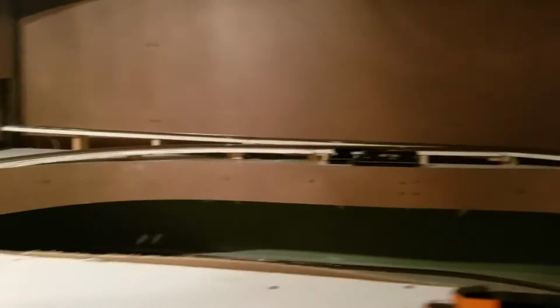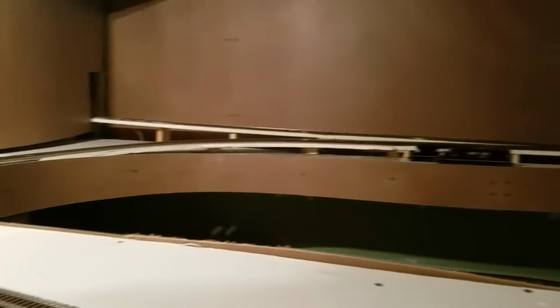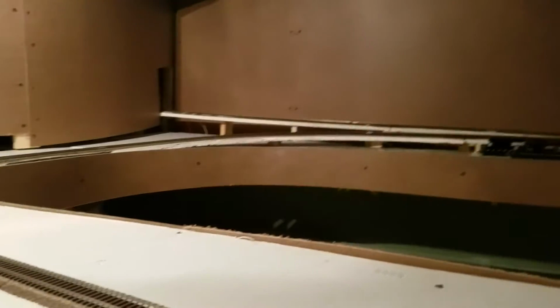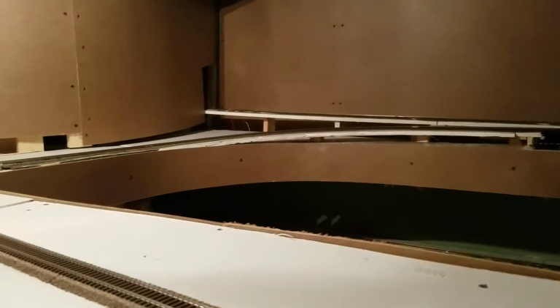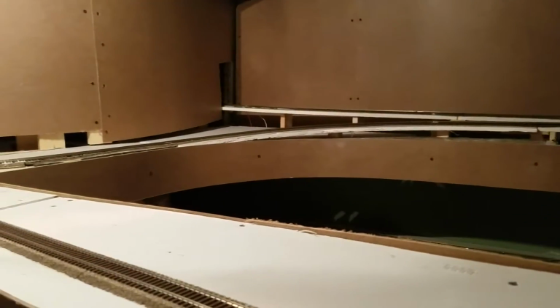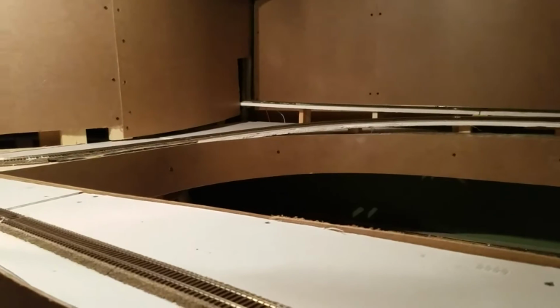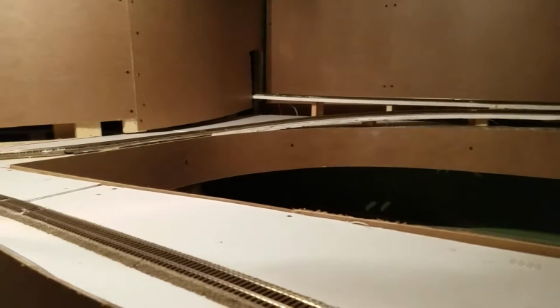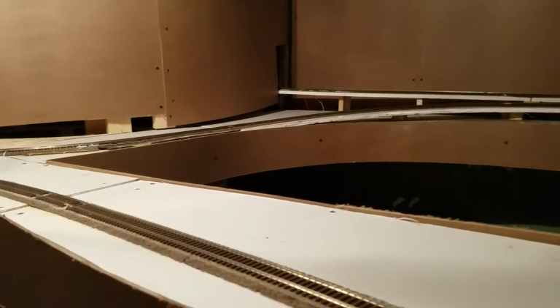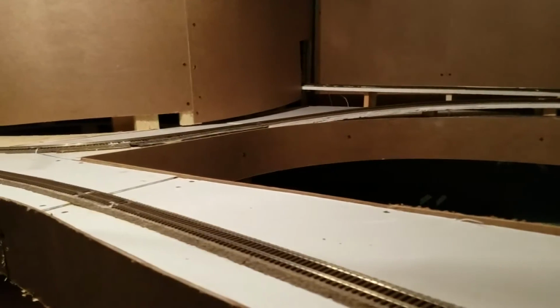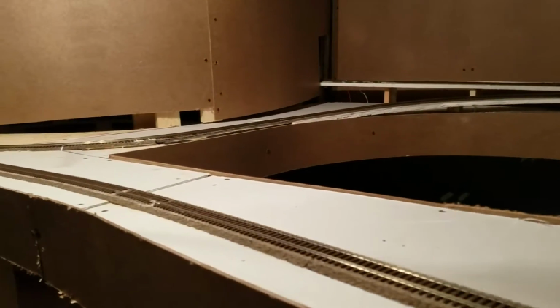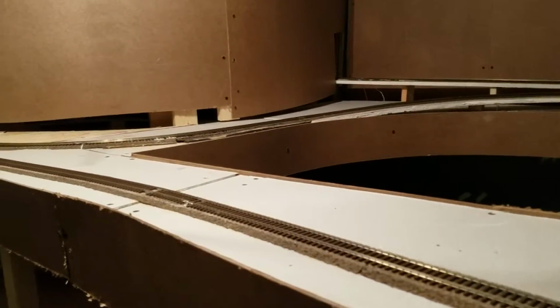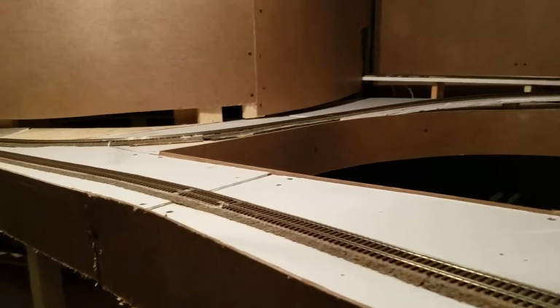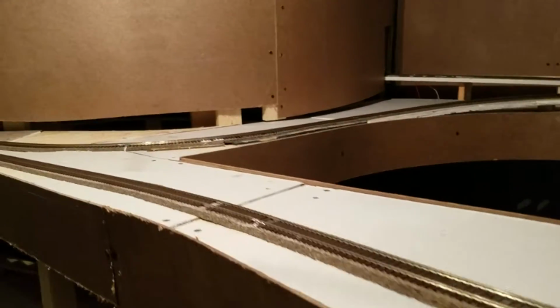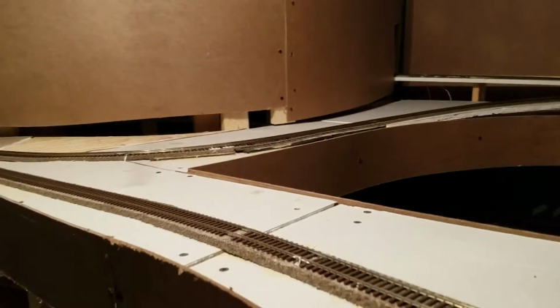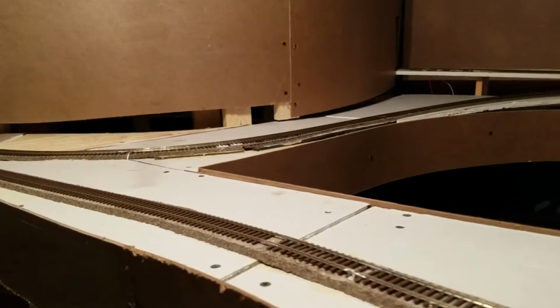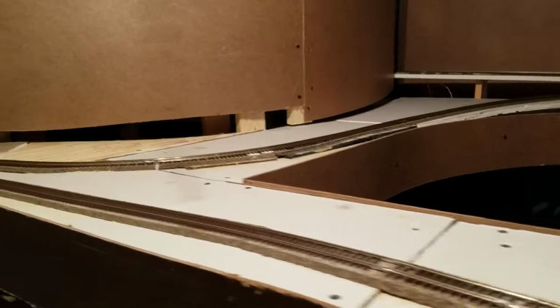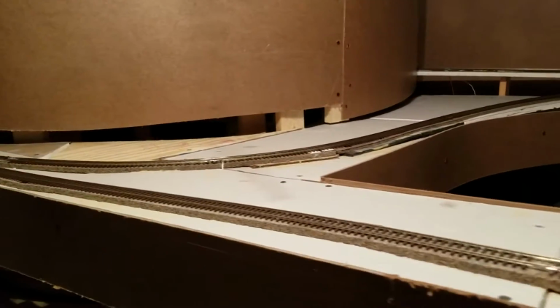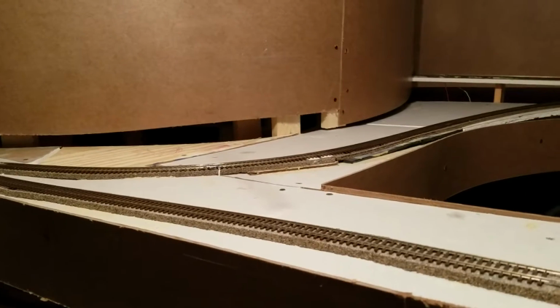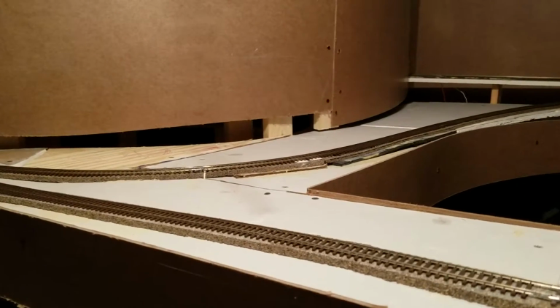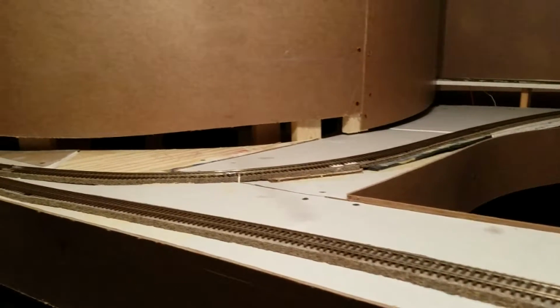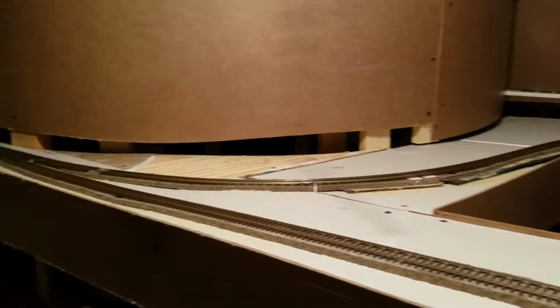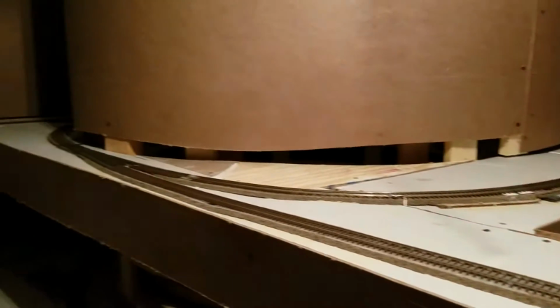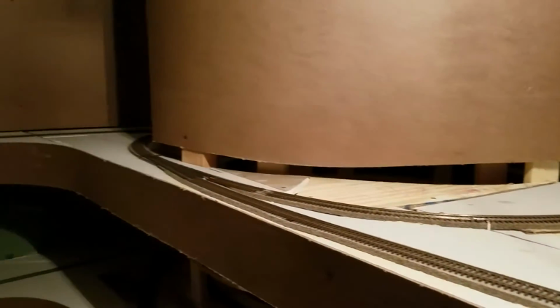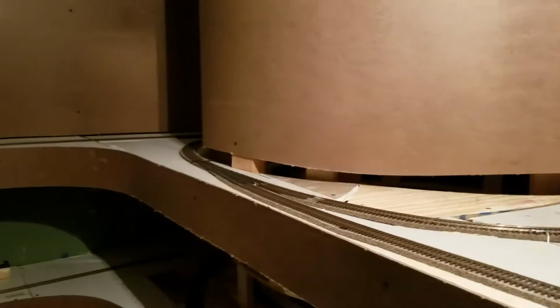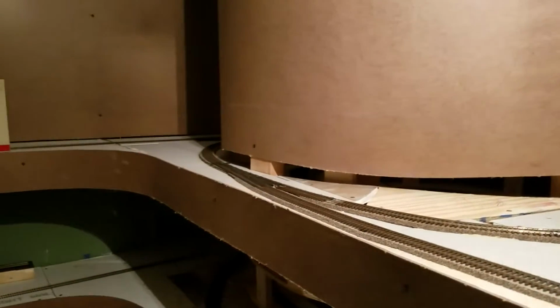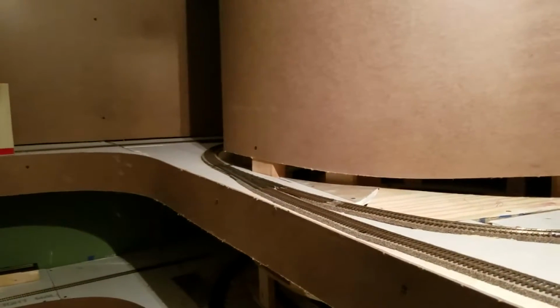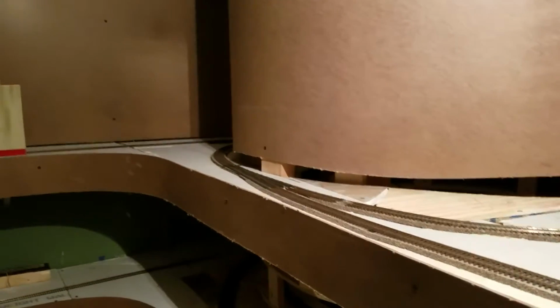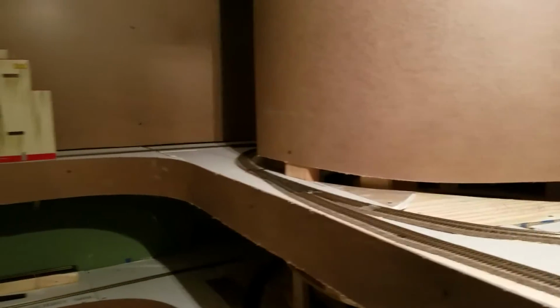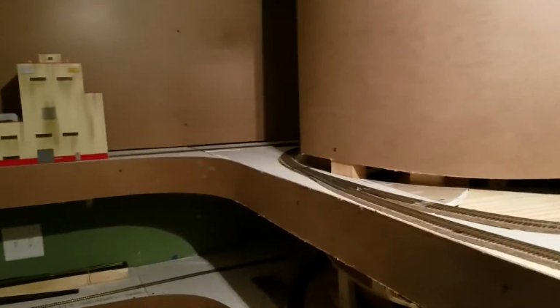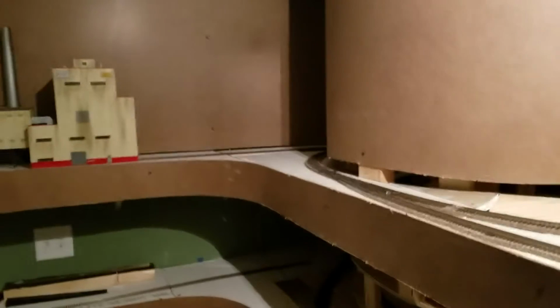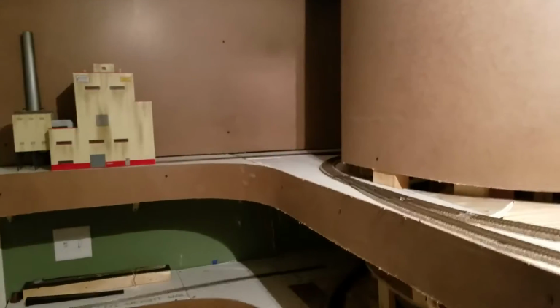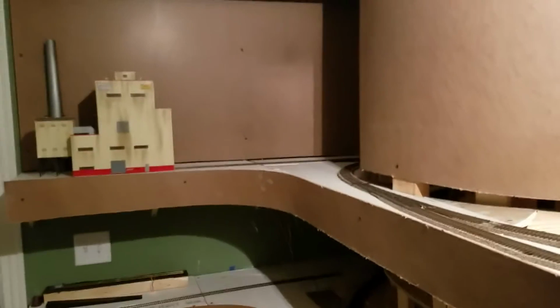So that is a very quick down and dirty update. Got a lot more fascia work to do — start doing some mudding, smoothing, getting things cleaned up. But the mainline is roughed in, powered, wired and good to go. Until next time.